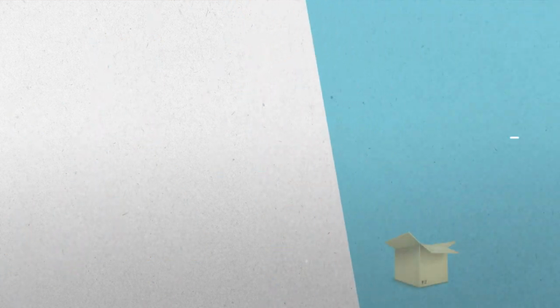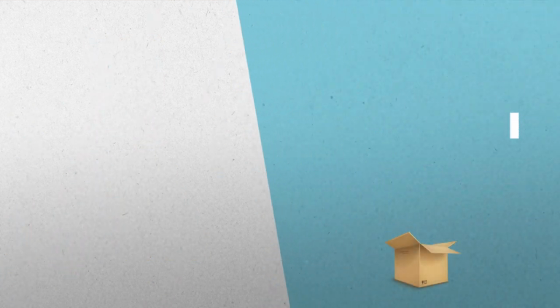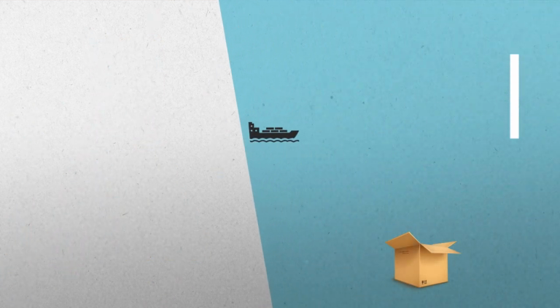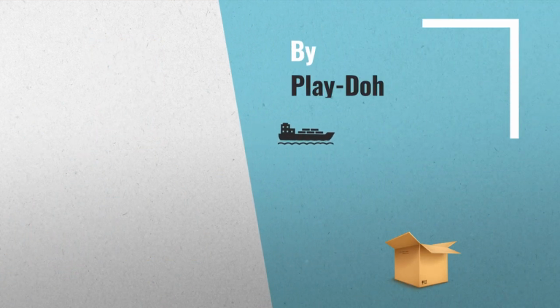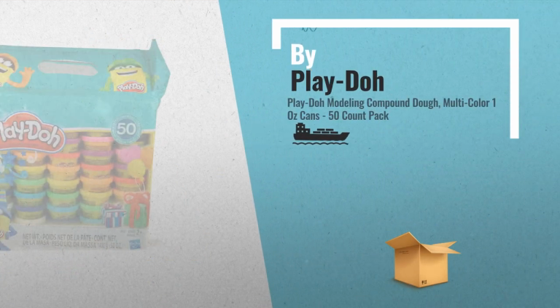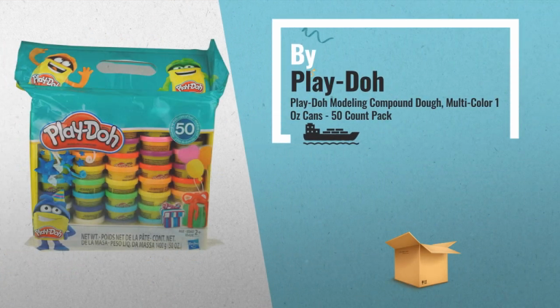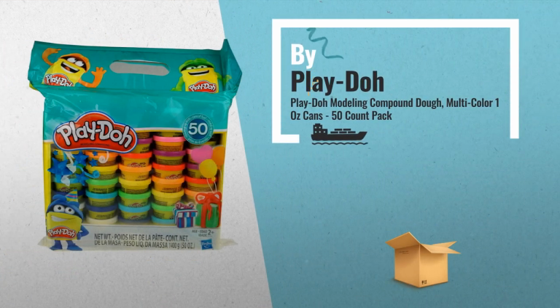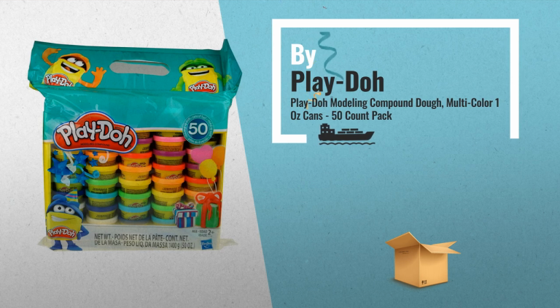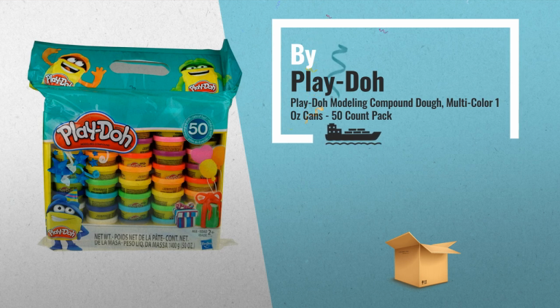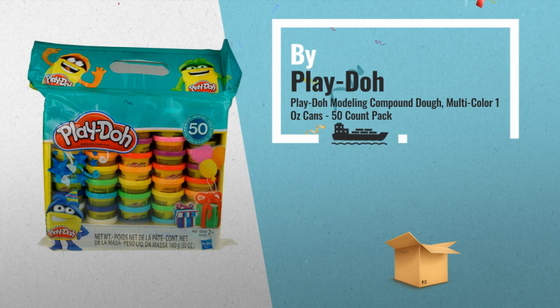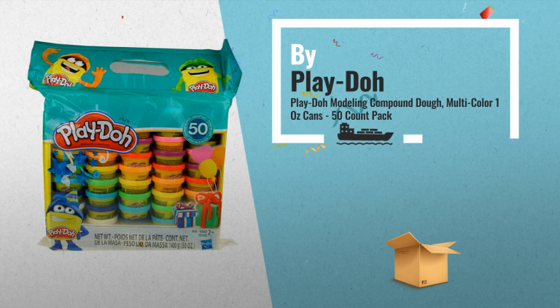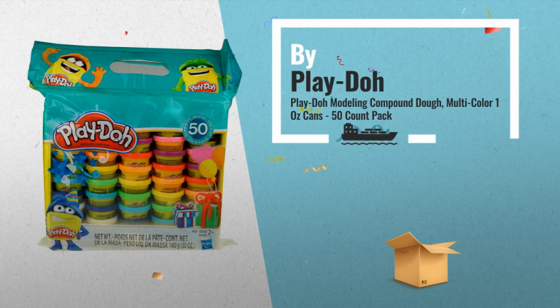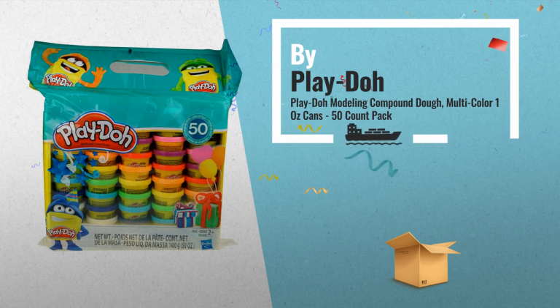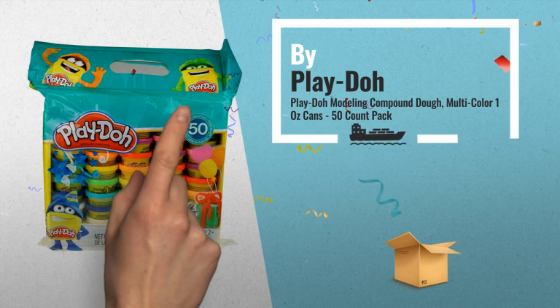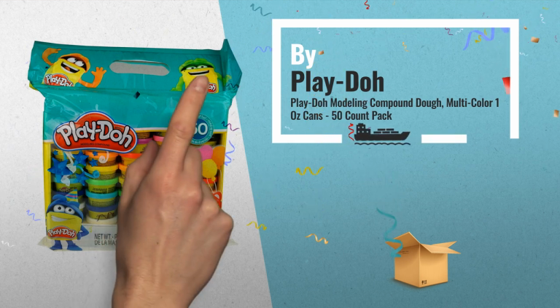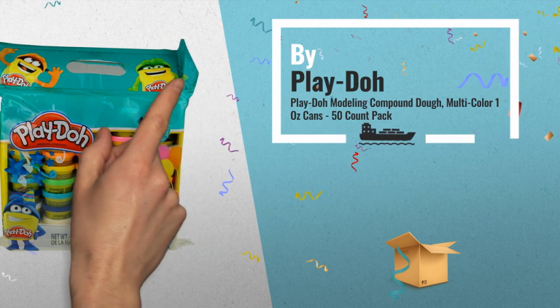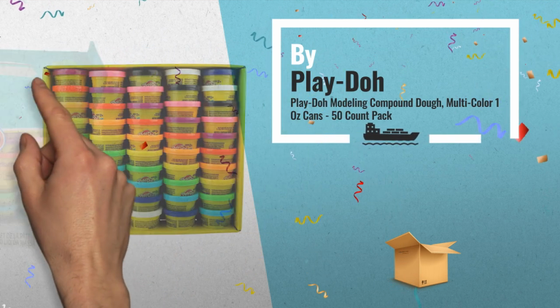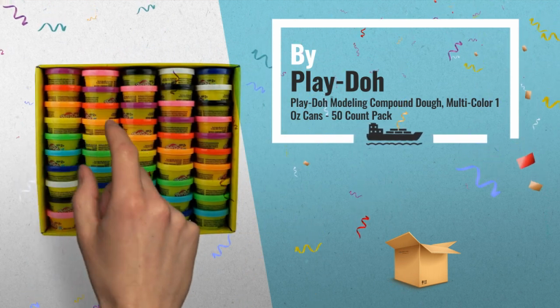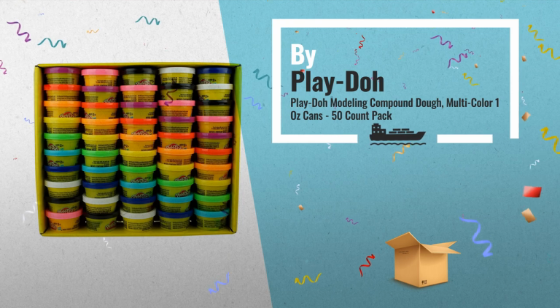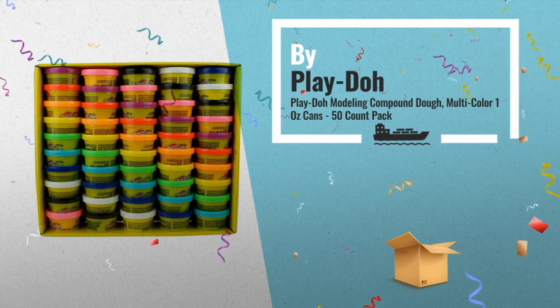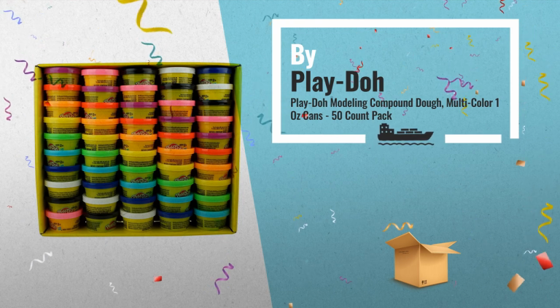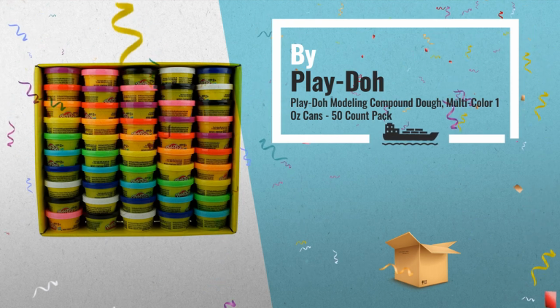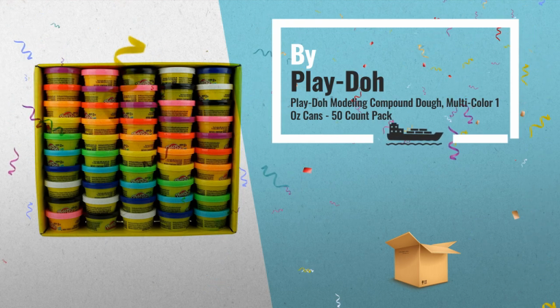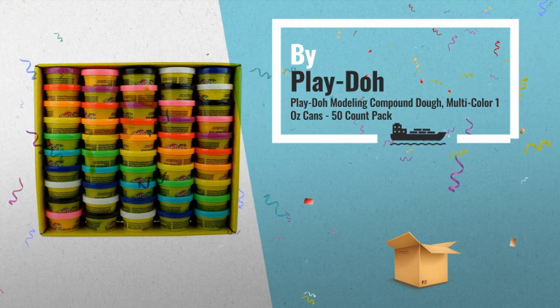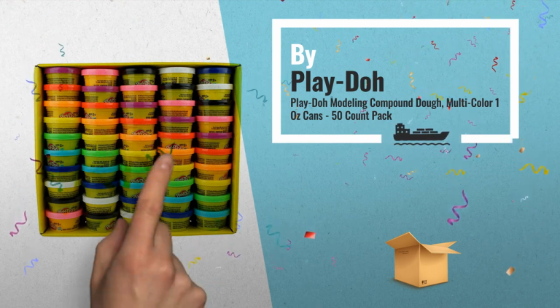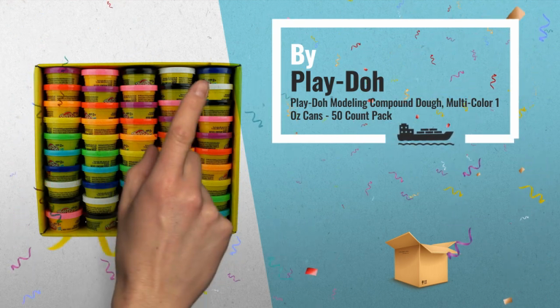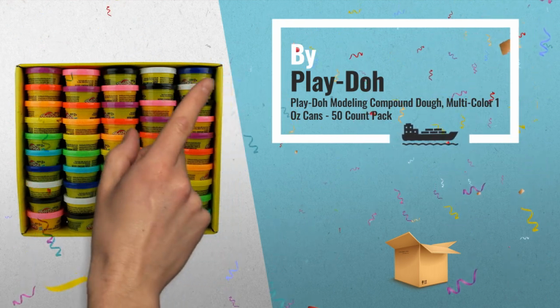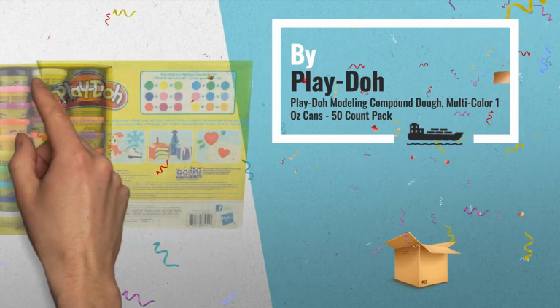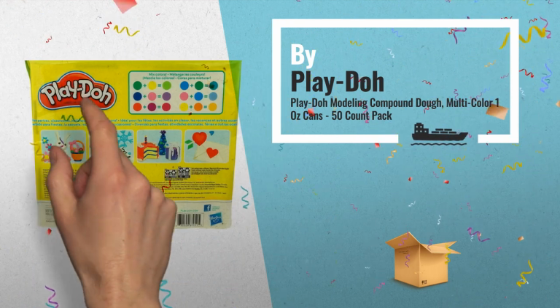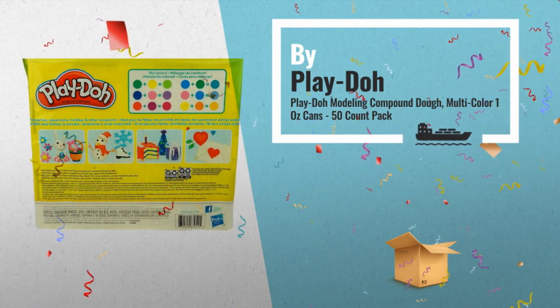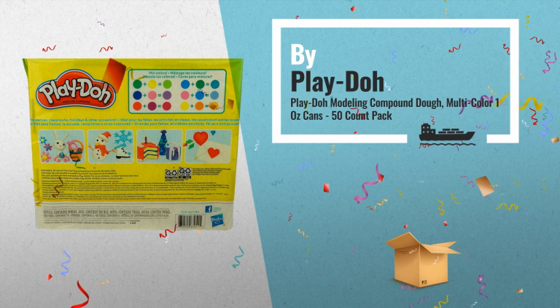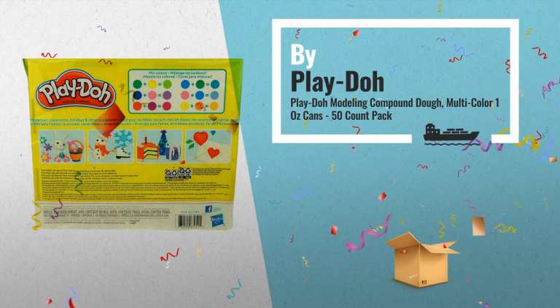Number 4: with a rainbow of colors available, Play-Doh Modeling Compound provides endless amounts of fun and creativity. Children love to press, roll, squeeze and shape this soft, moldable dough, by Play-Doh.